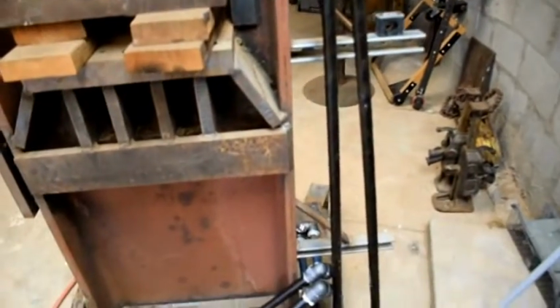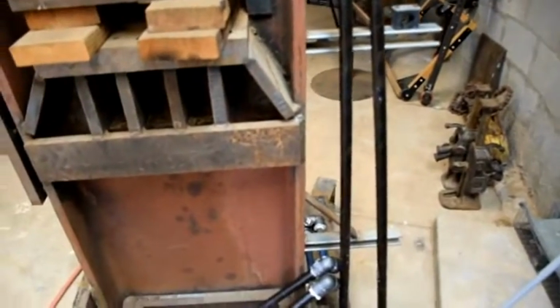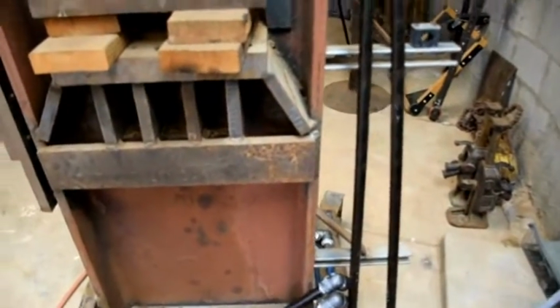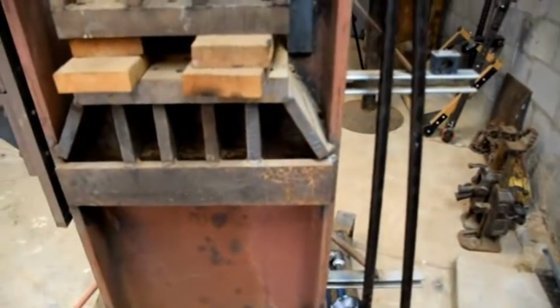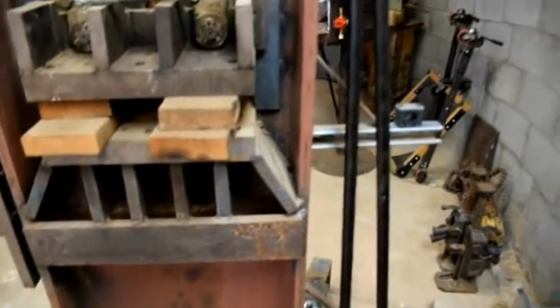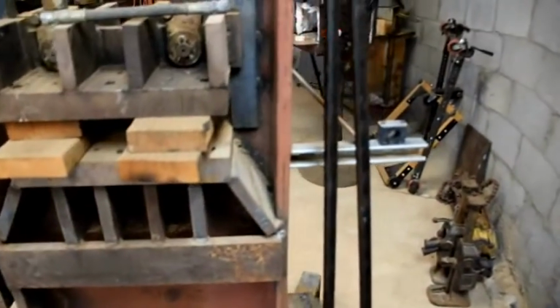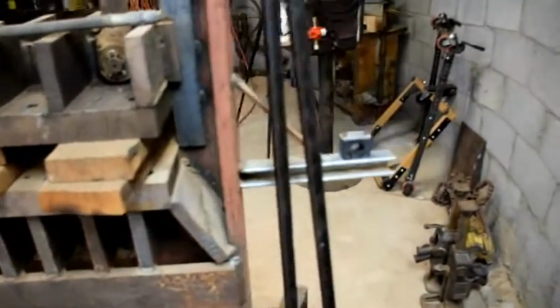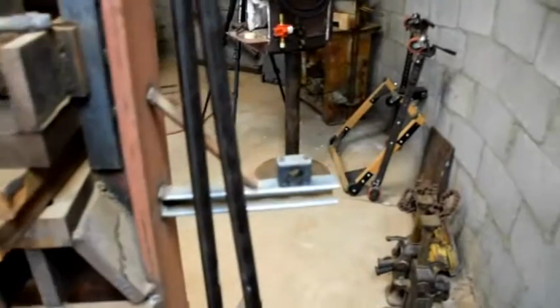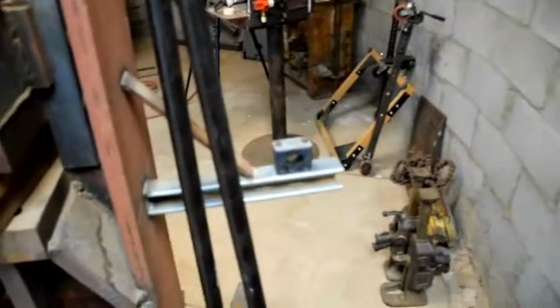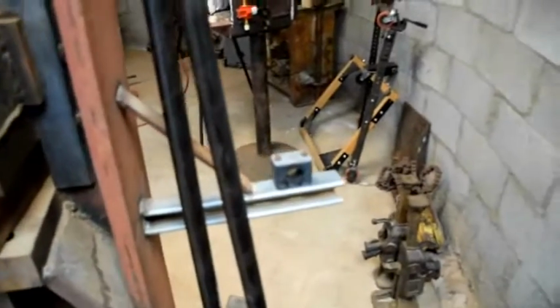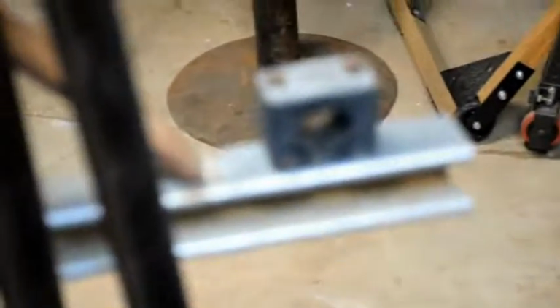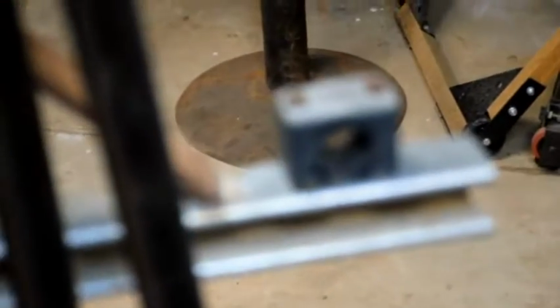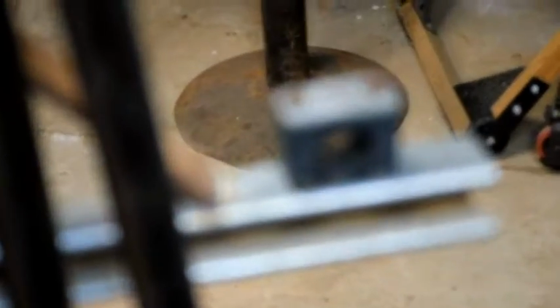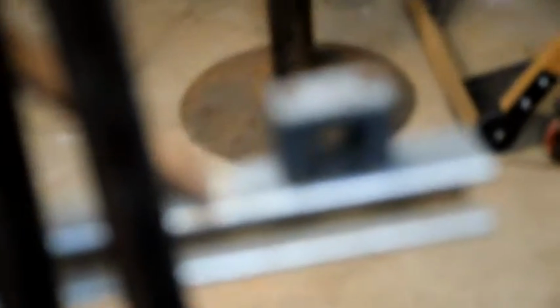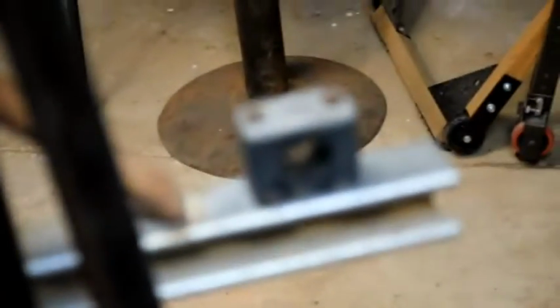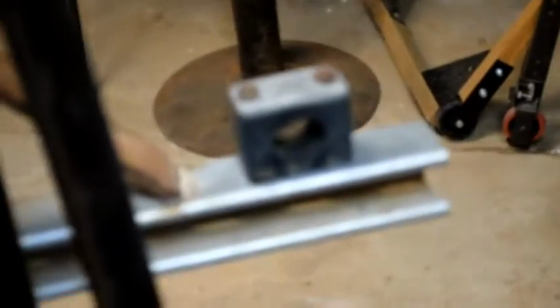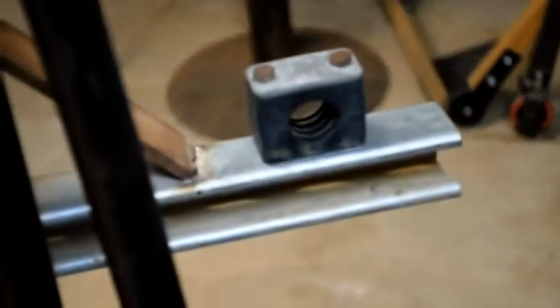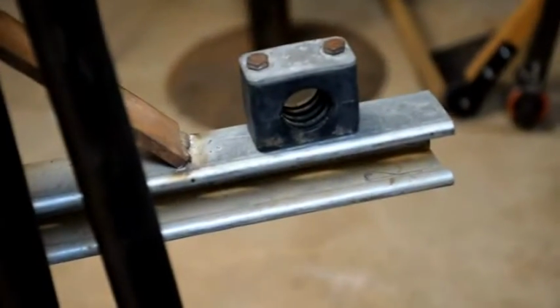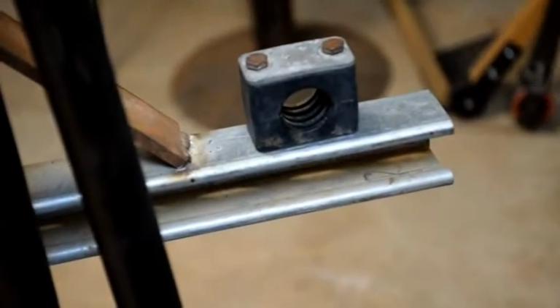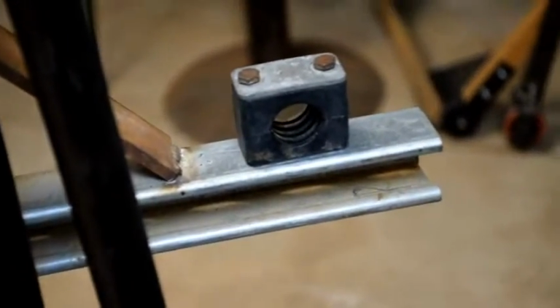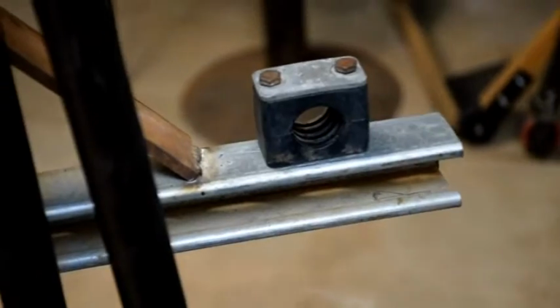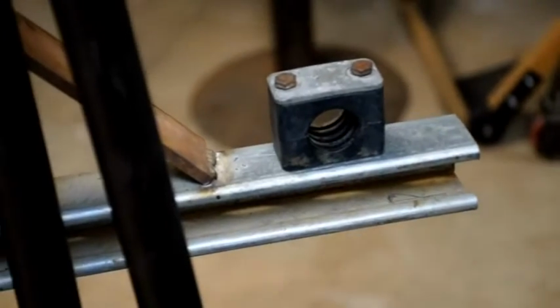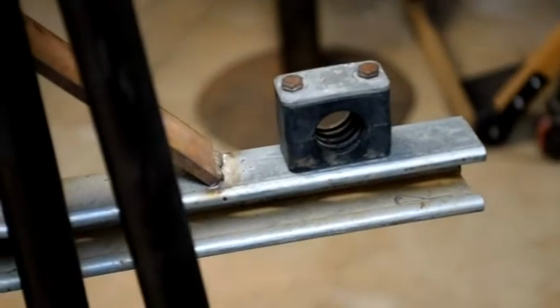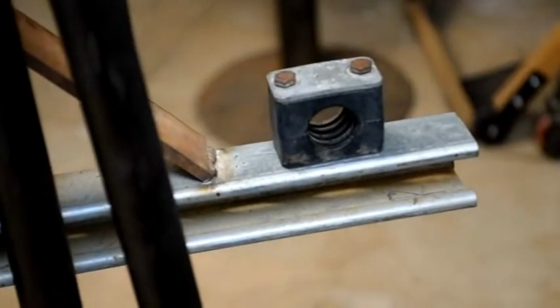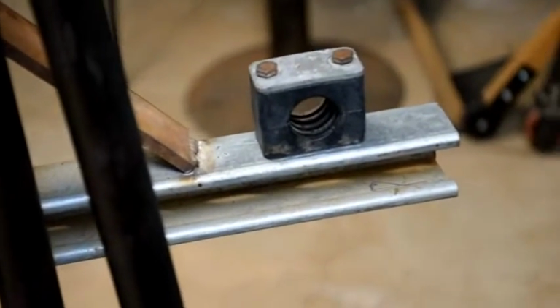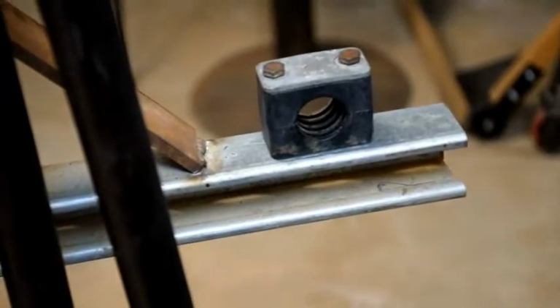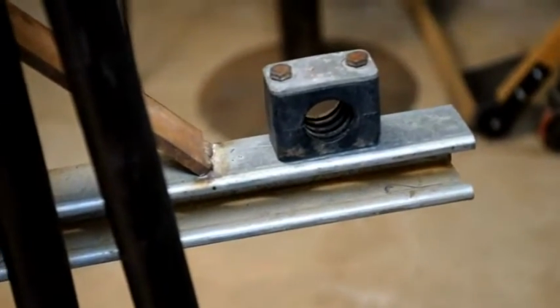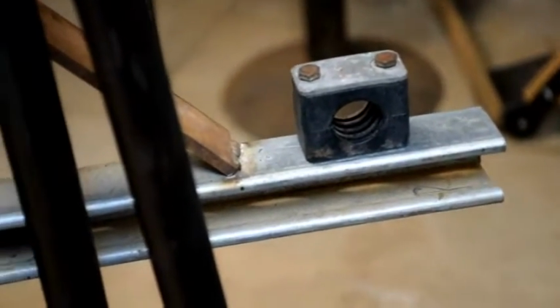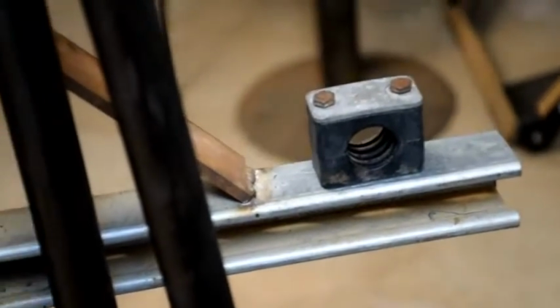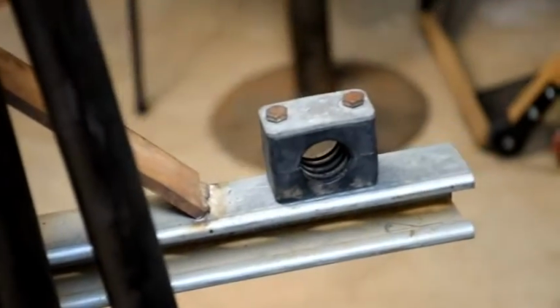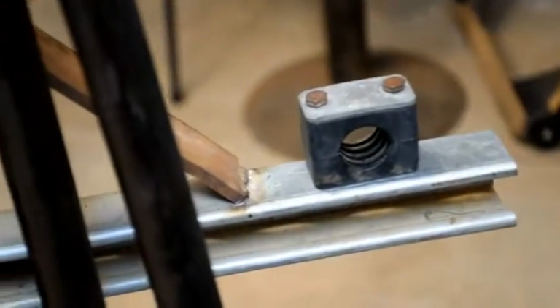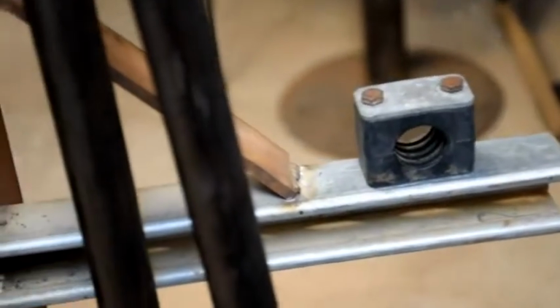So the next thing that we need to do is mount them. We're using a mounting system like this that I have to make a bracket off of to support both runs of pipe.